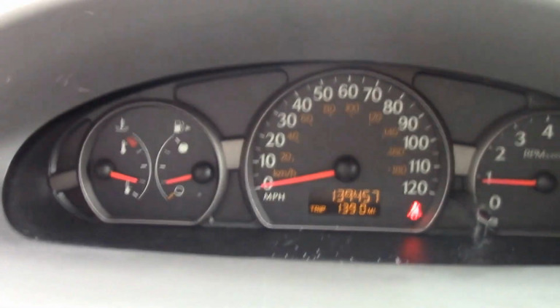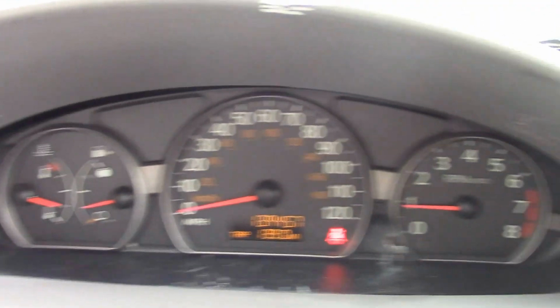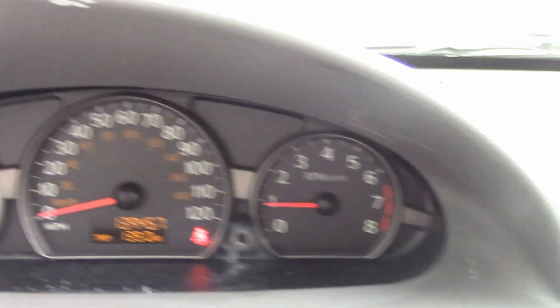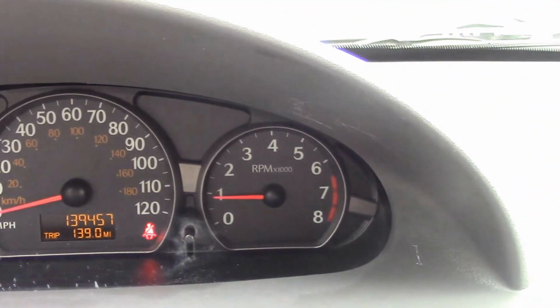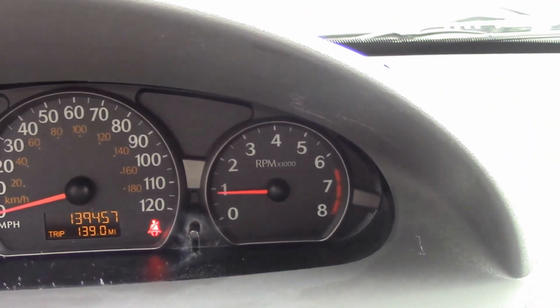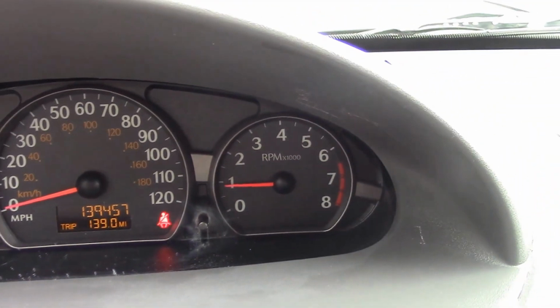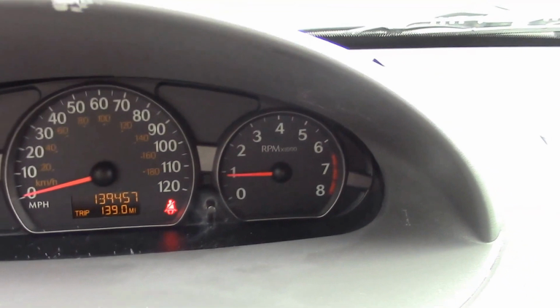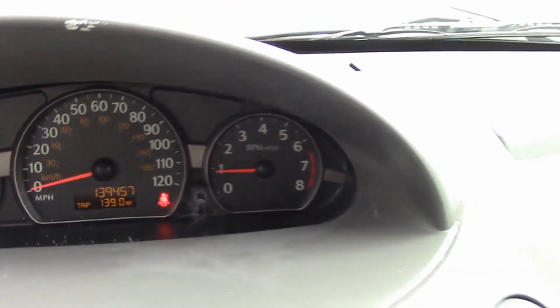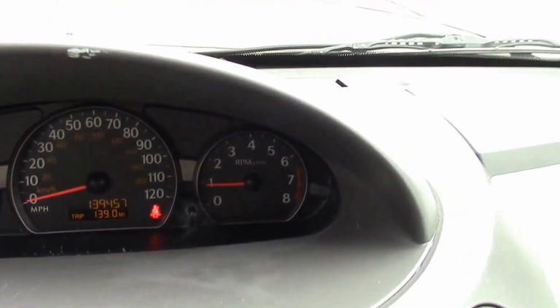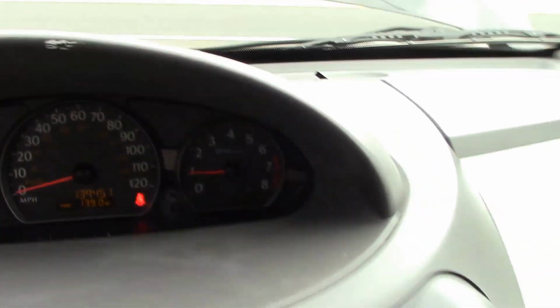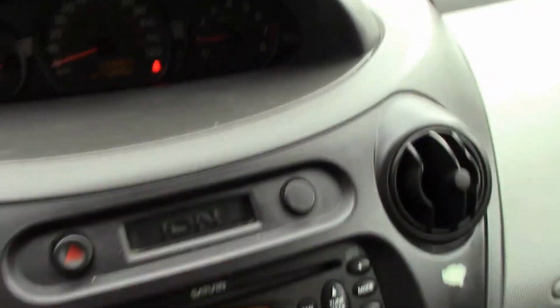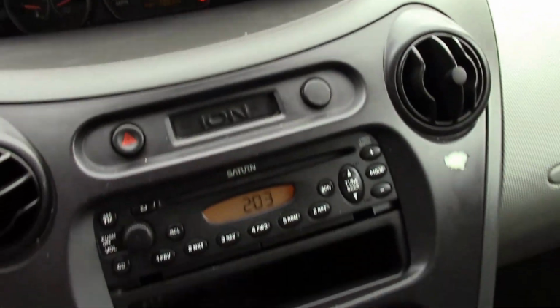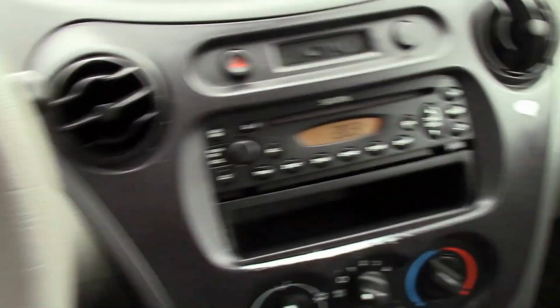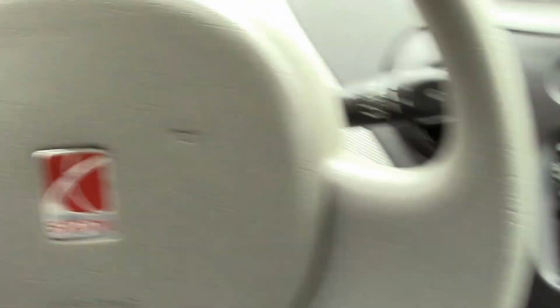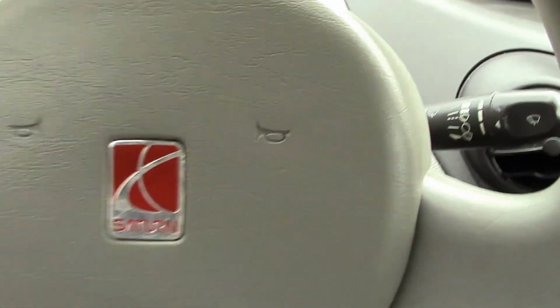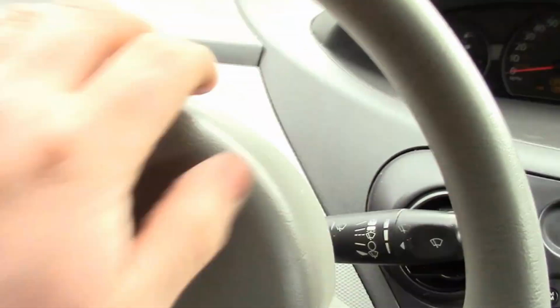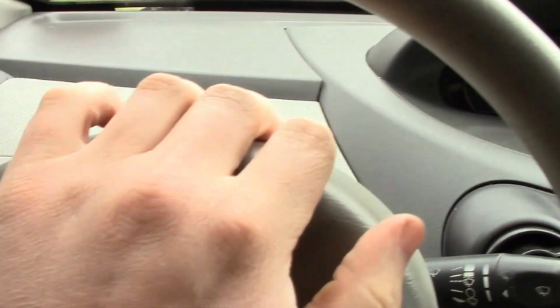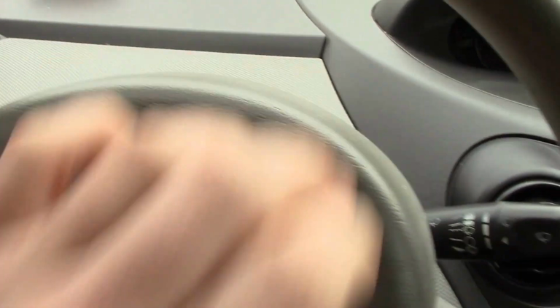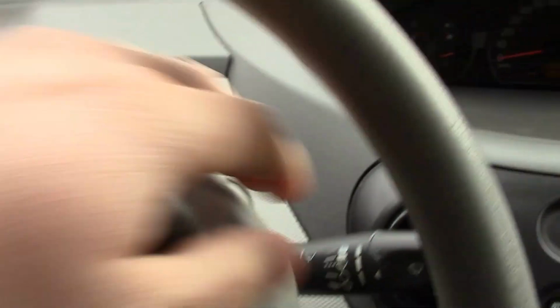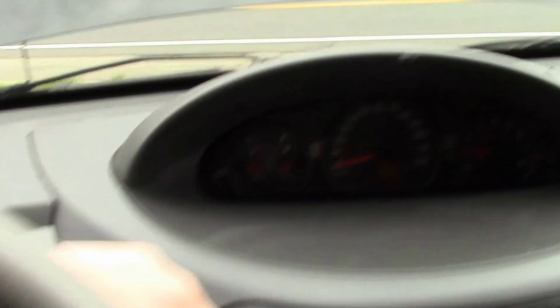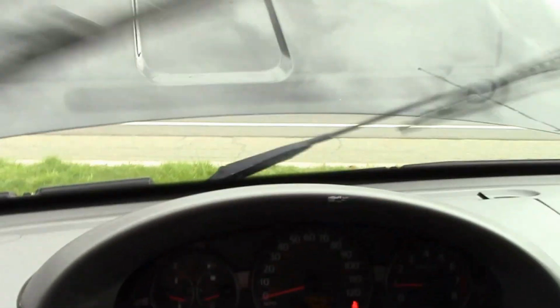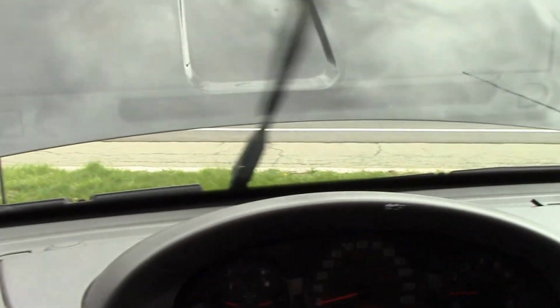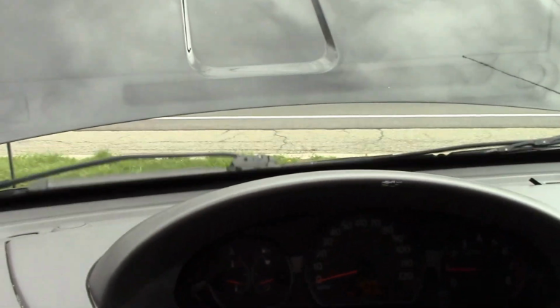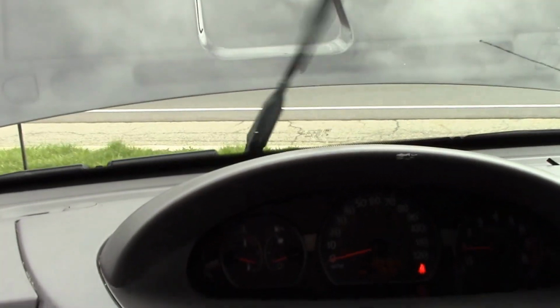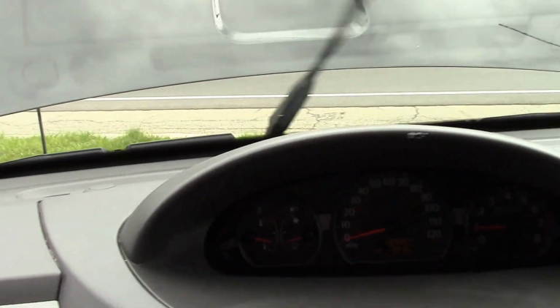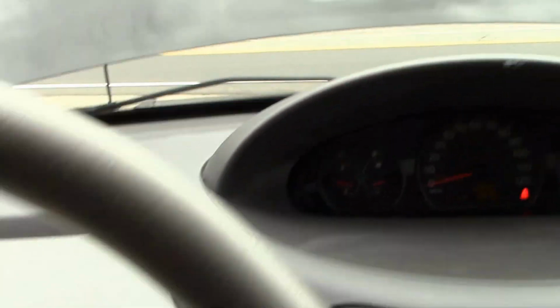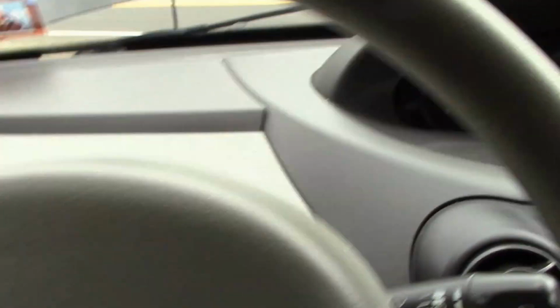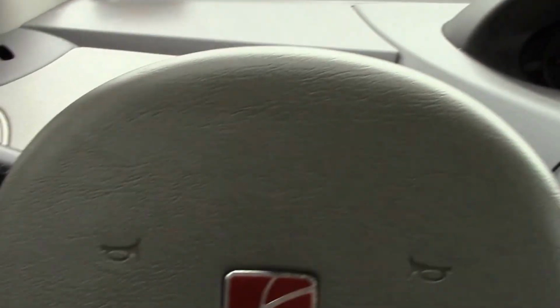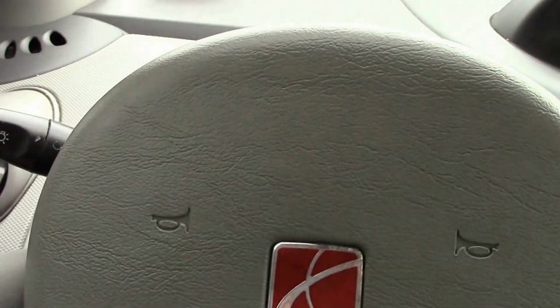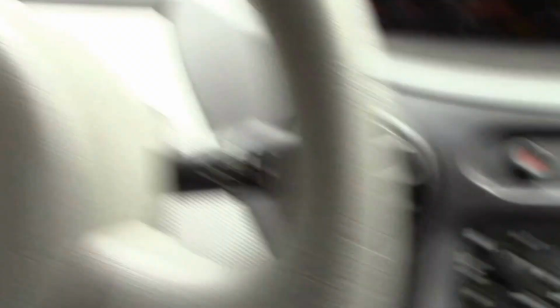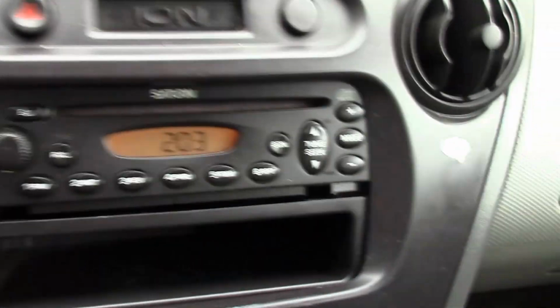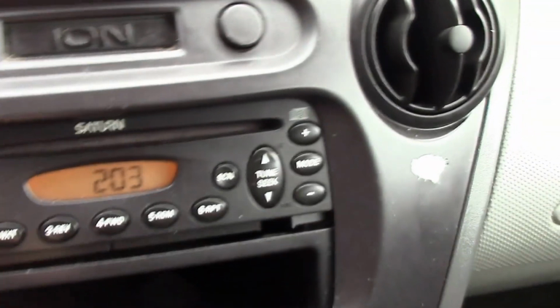No lights — everything looks good, it's a good running little car. It's pretty basic as far as equipment goes. You have your horn, obviously your wiper blades, and radio.